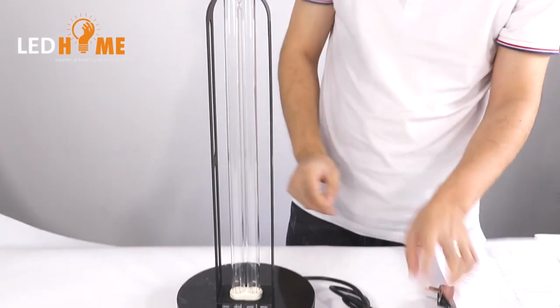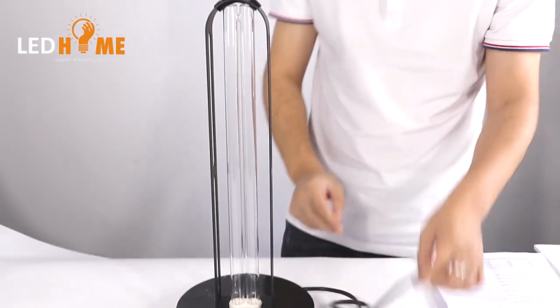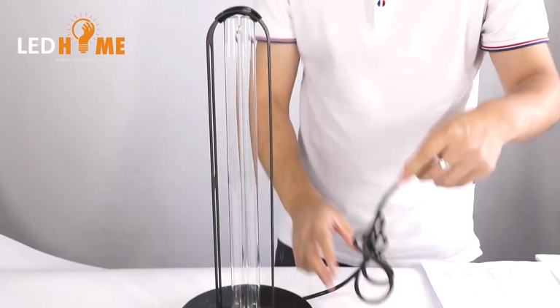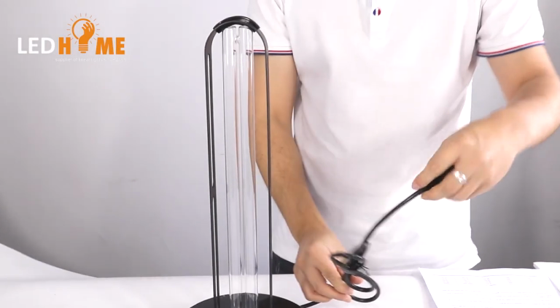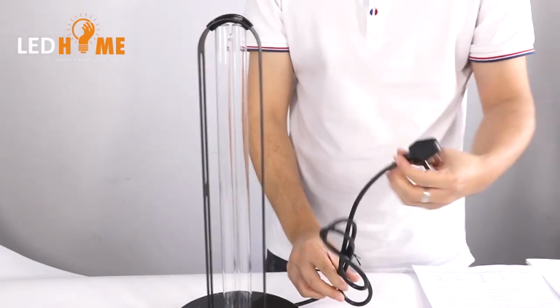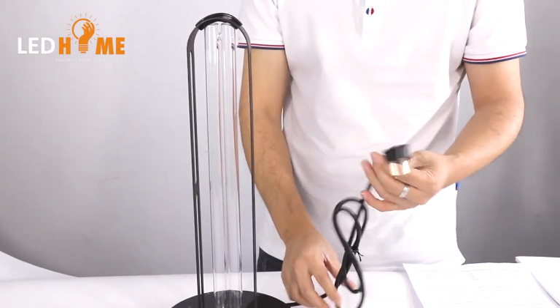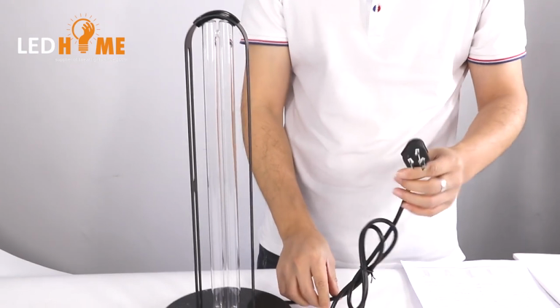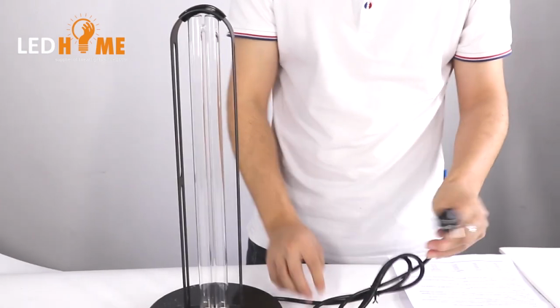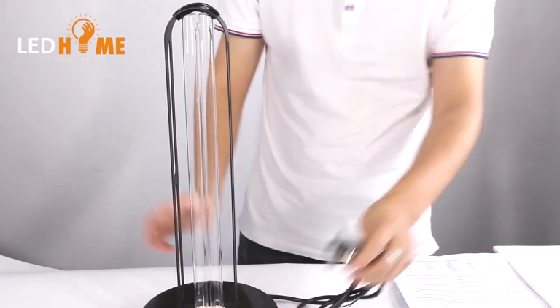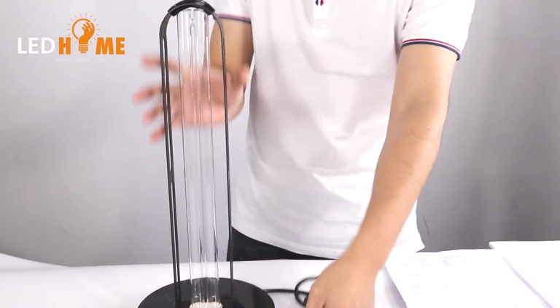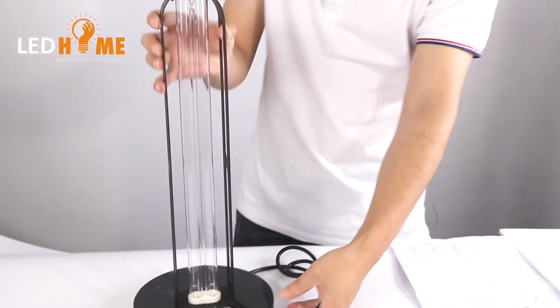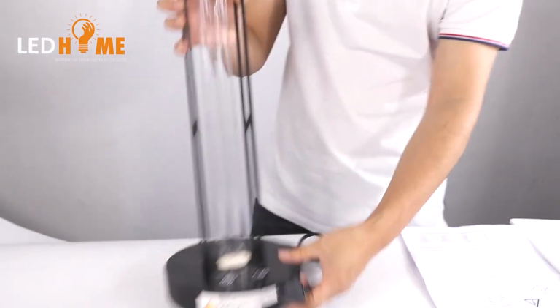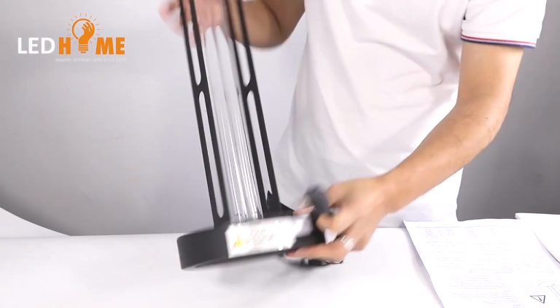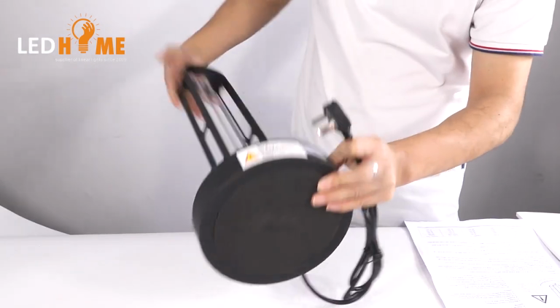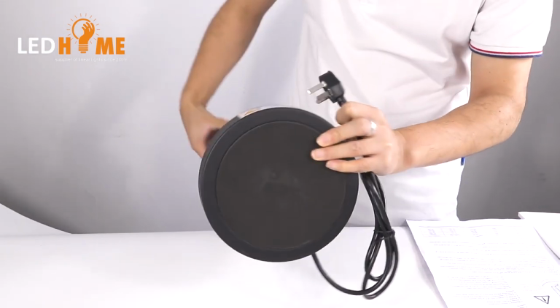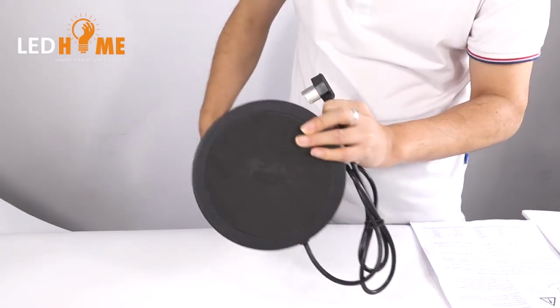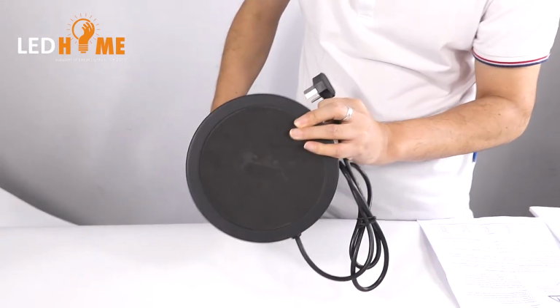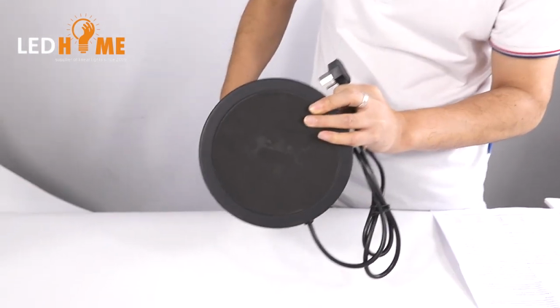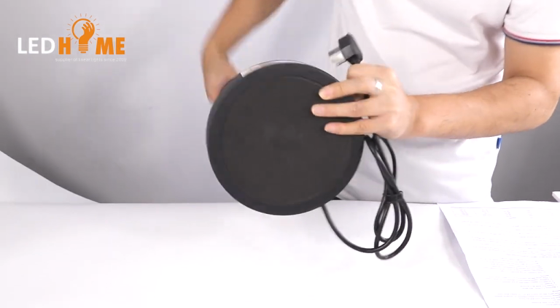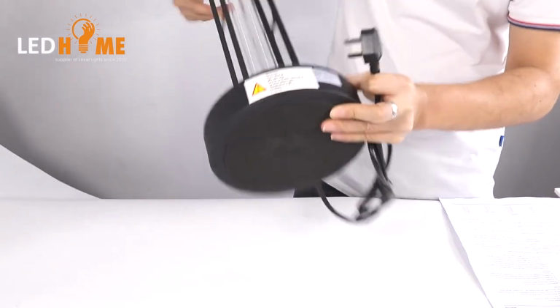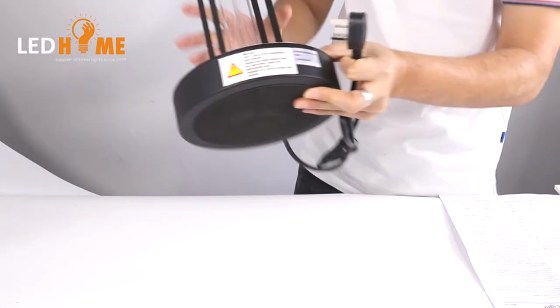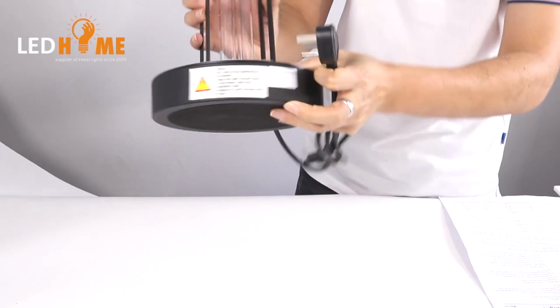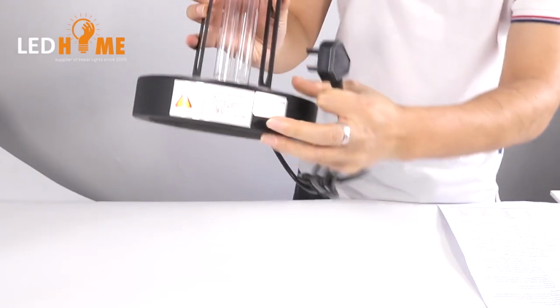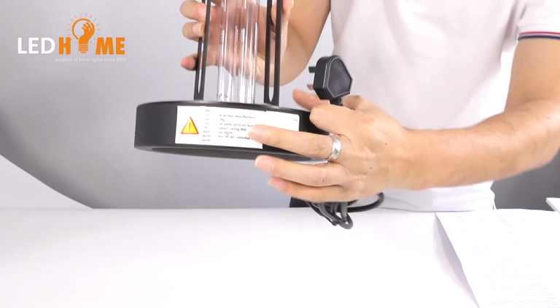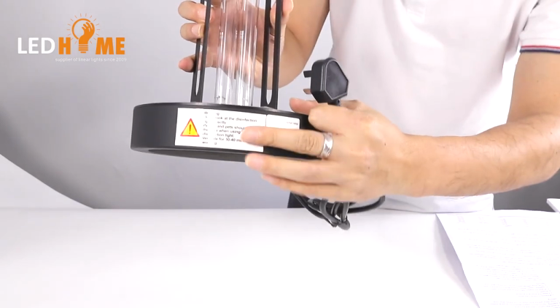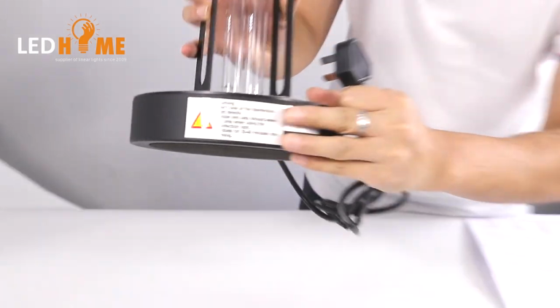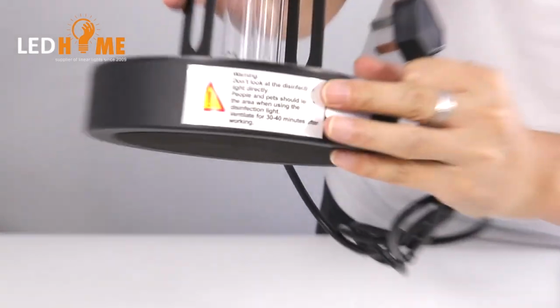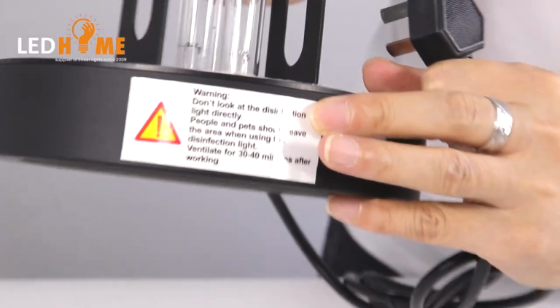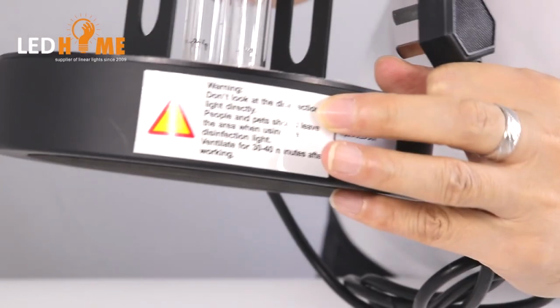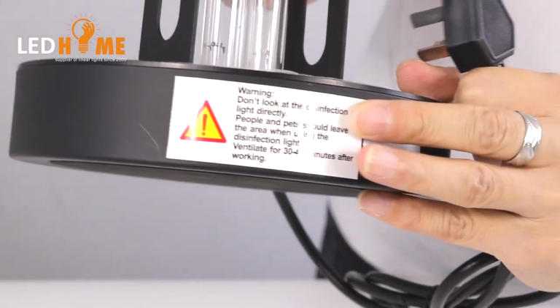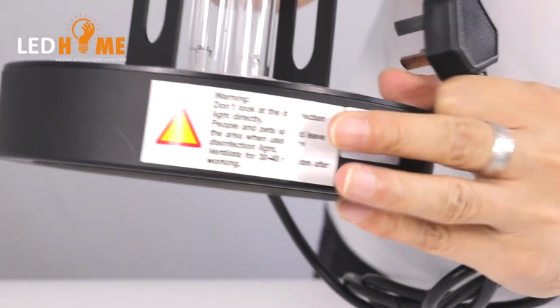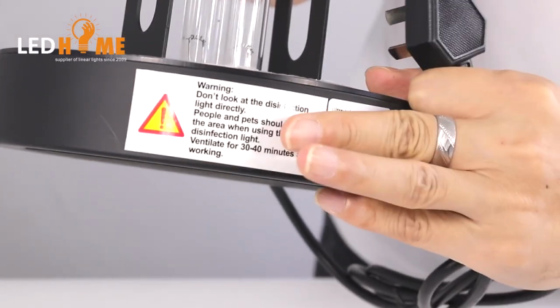This is the power cable. And here, see this button — there is also a warning label you can see on the product.